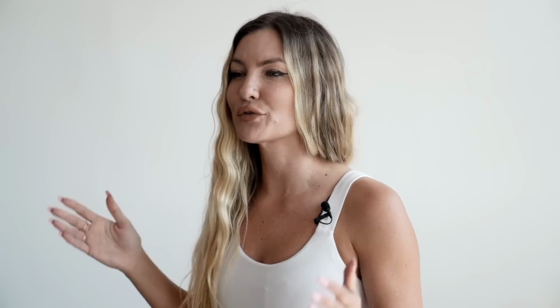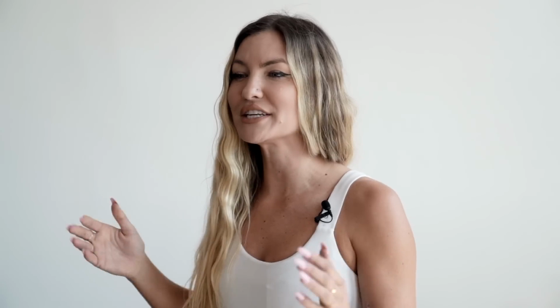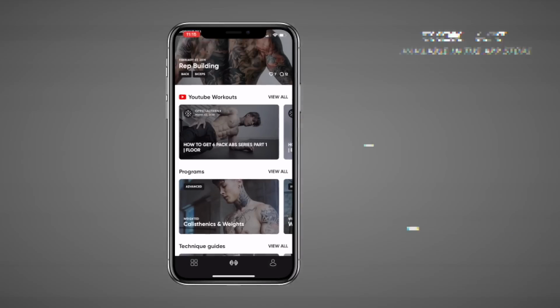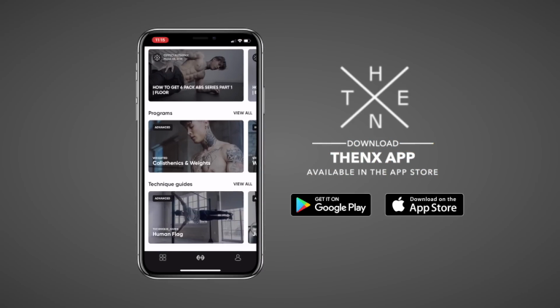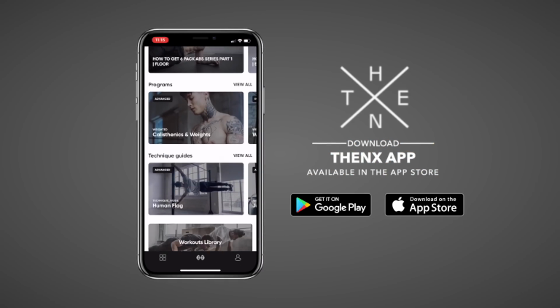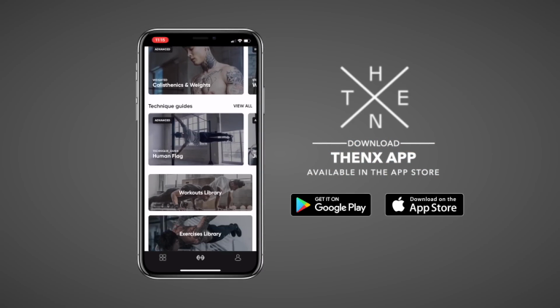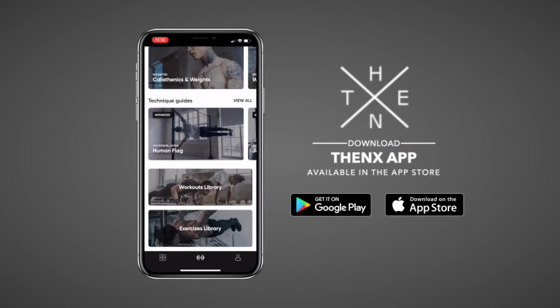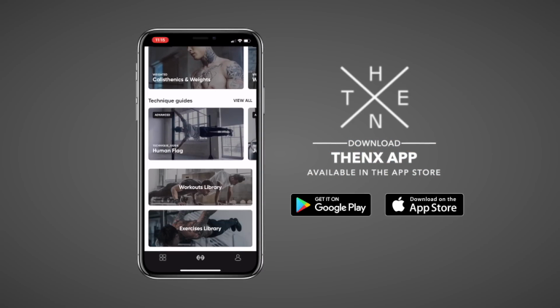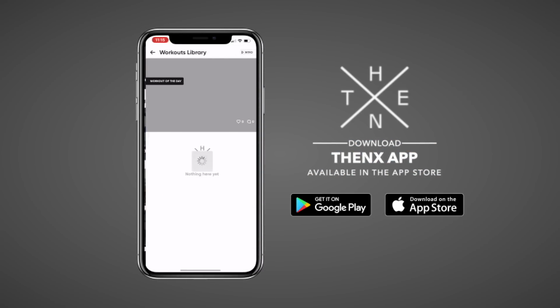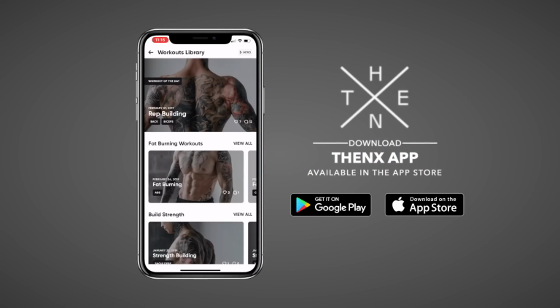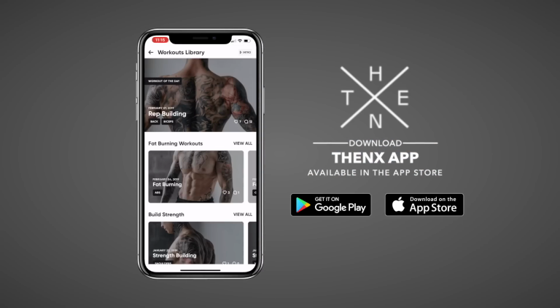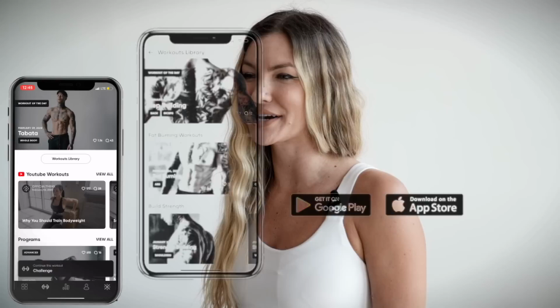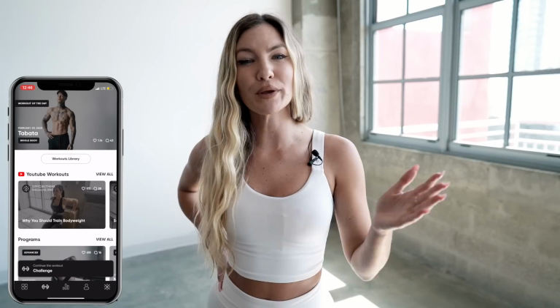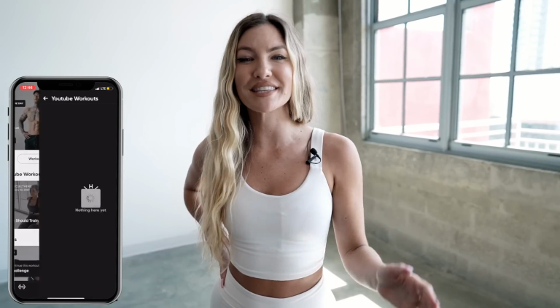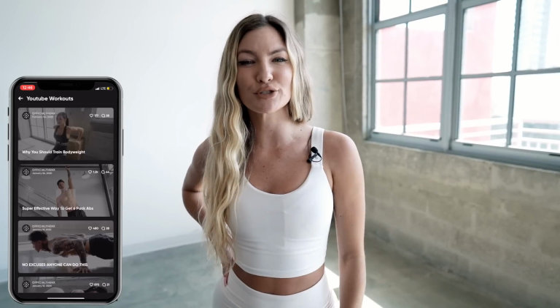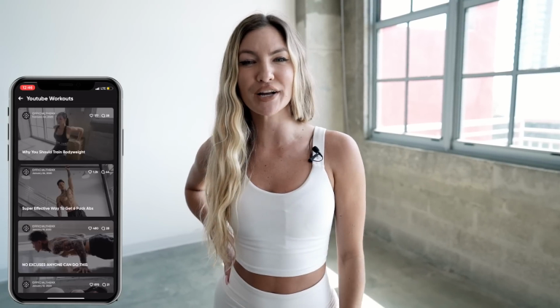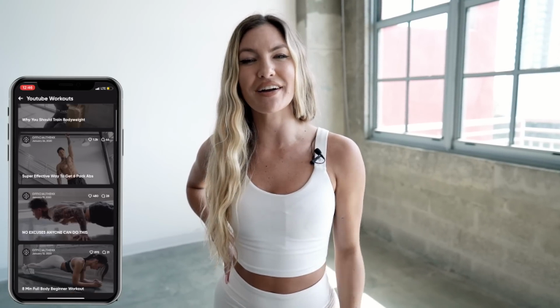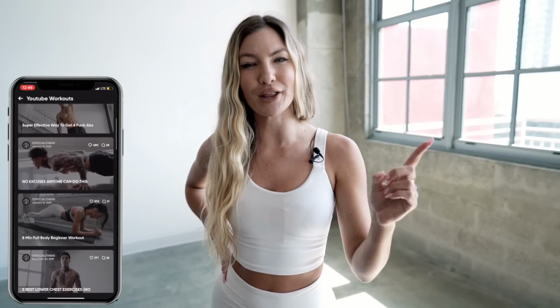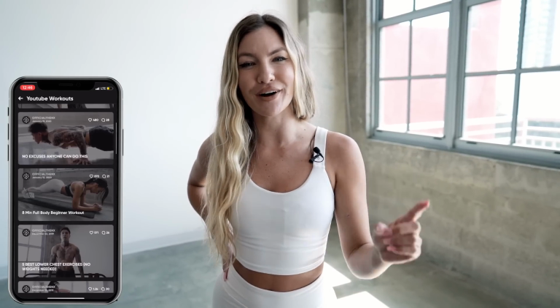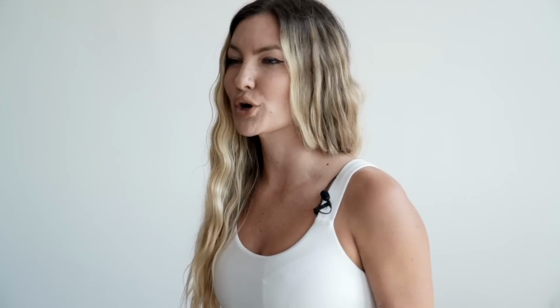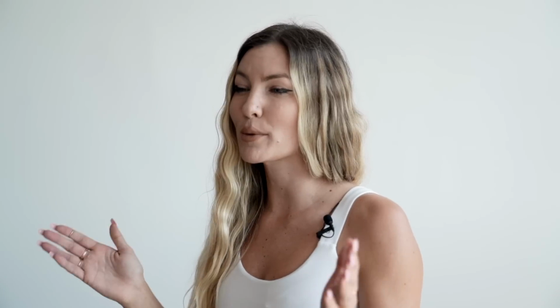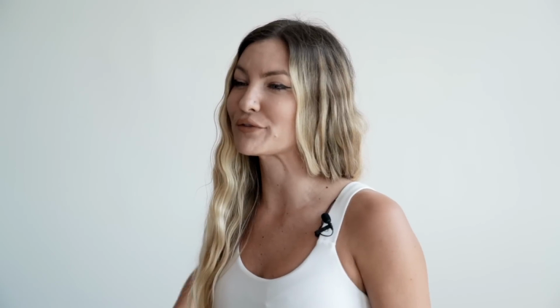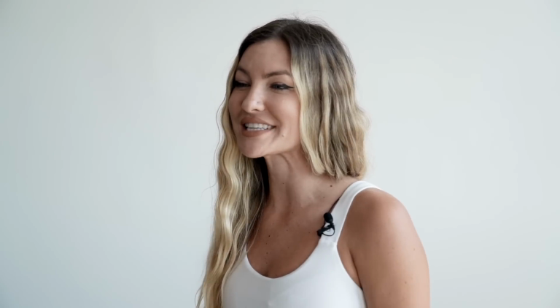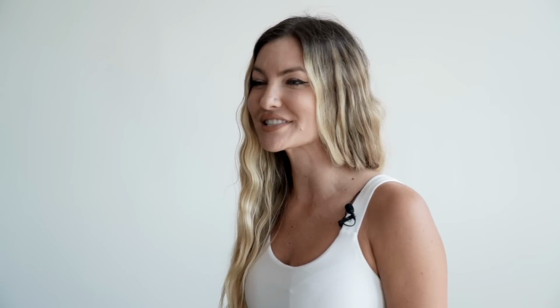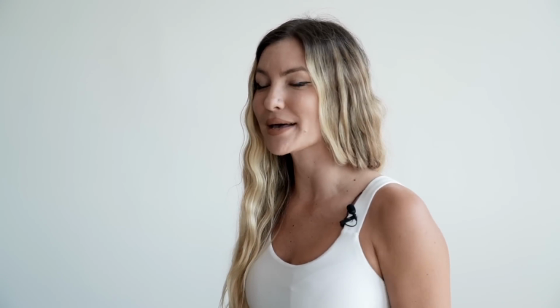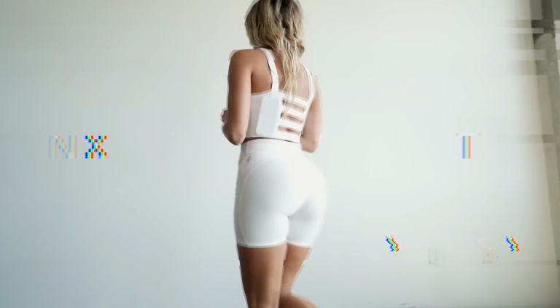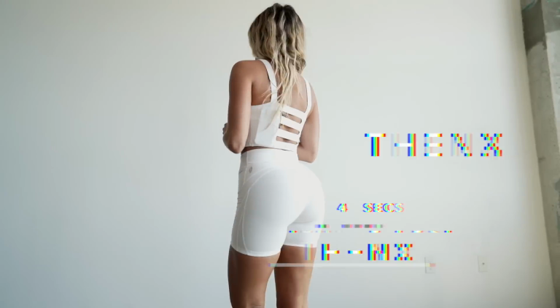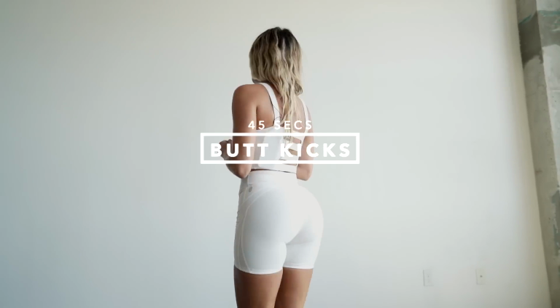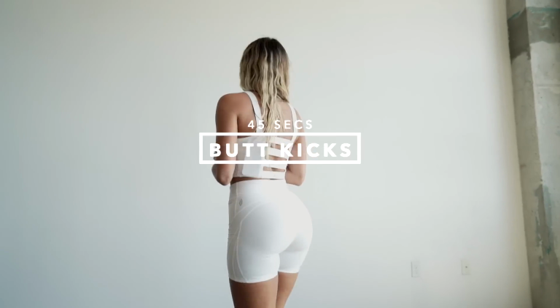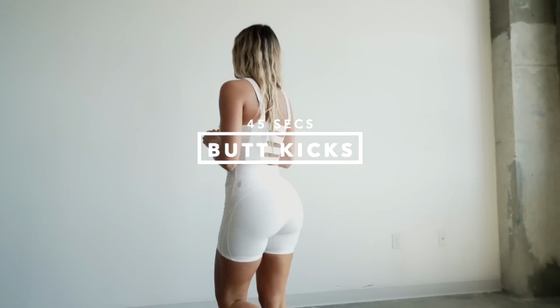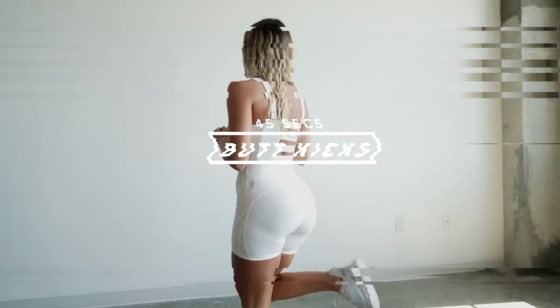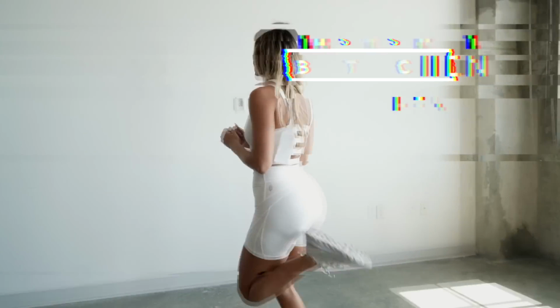So if you're ready to do this workout with me, make sure to download the Fenix app in the App Store. Open up to this YouTube workout and follow along. We're gonna warm up with the first exercise, butt kicks for 45 seconds. Let's get to it.